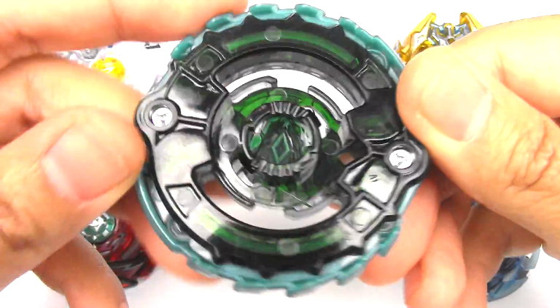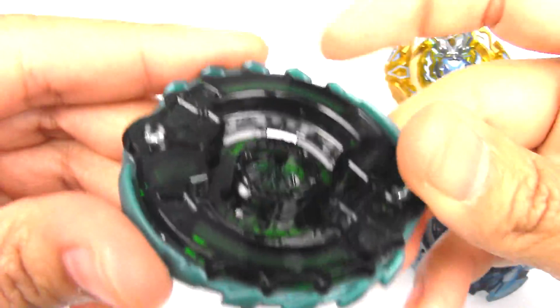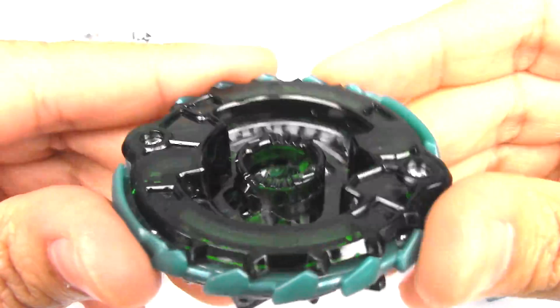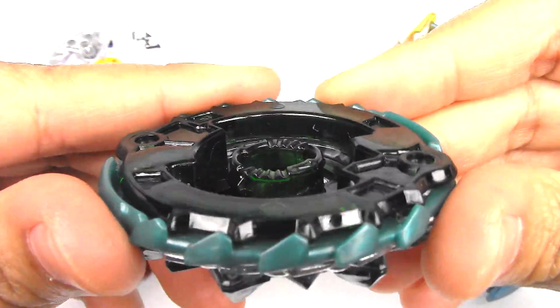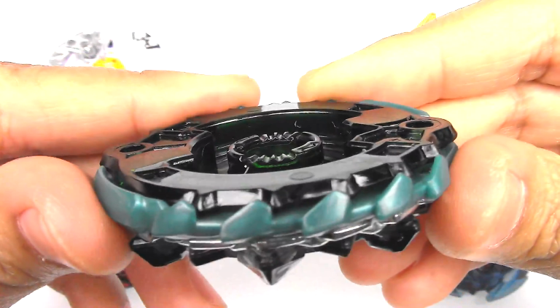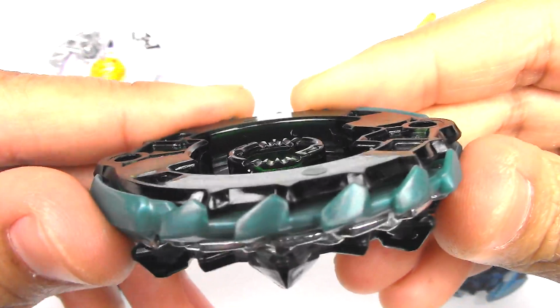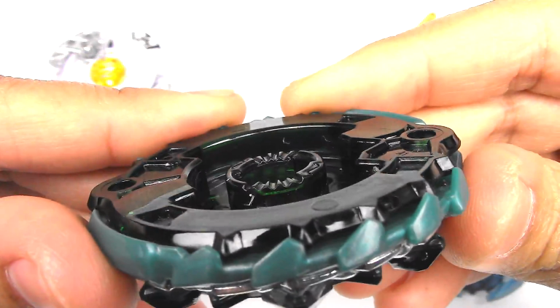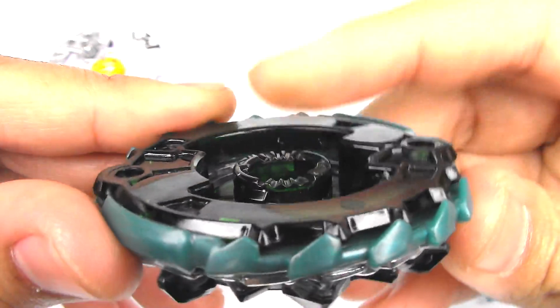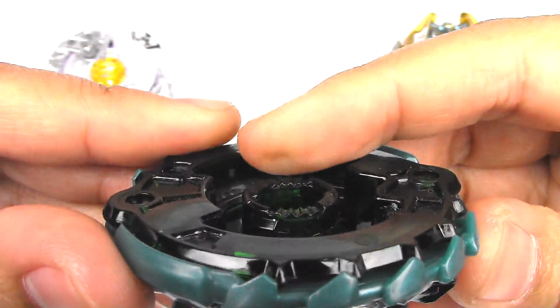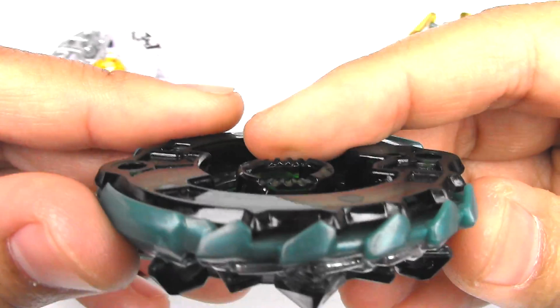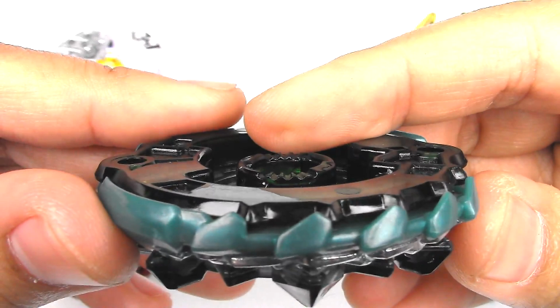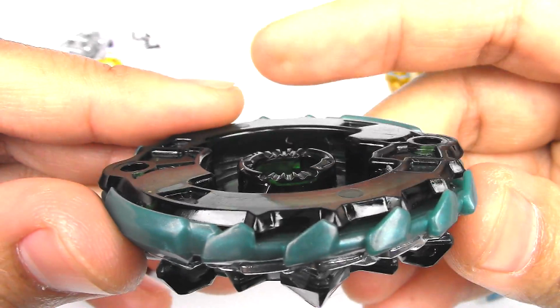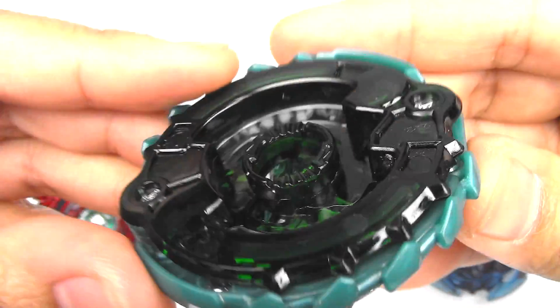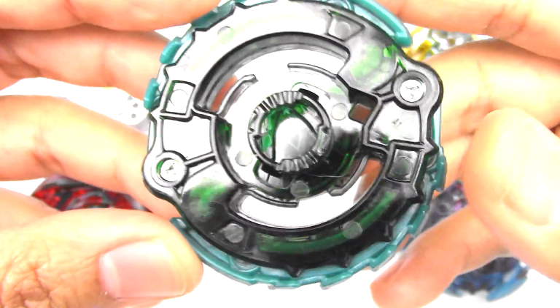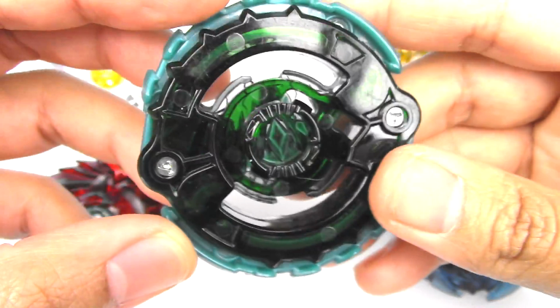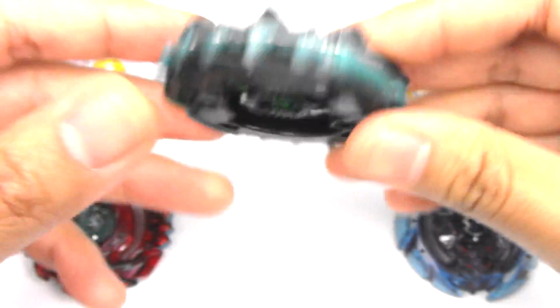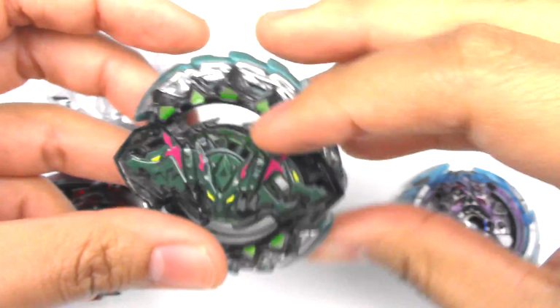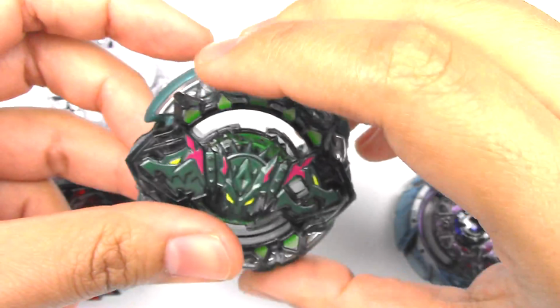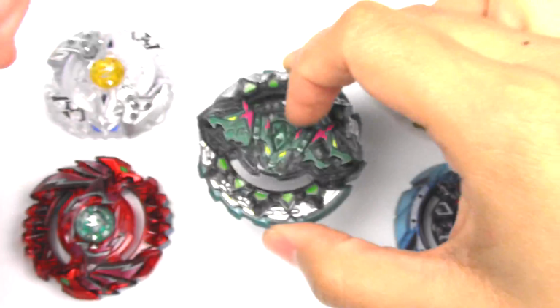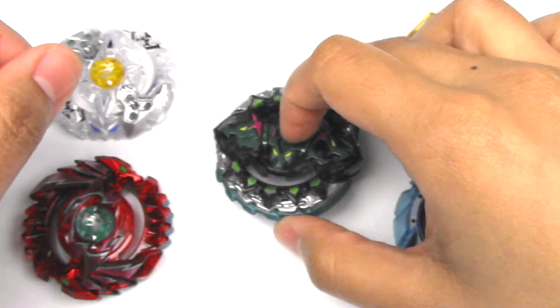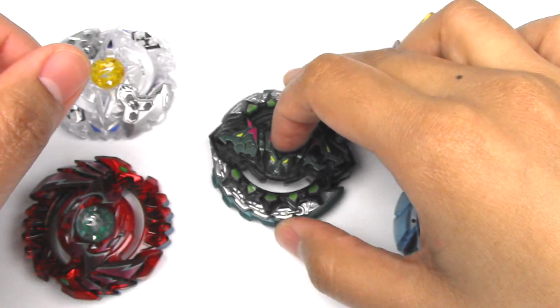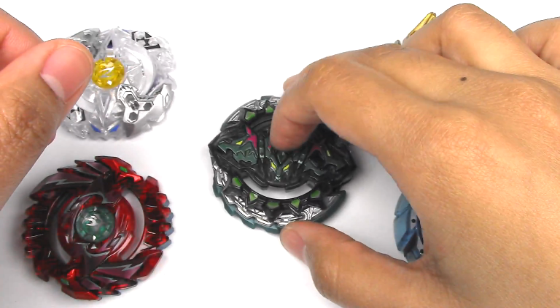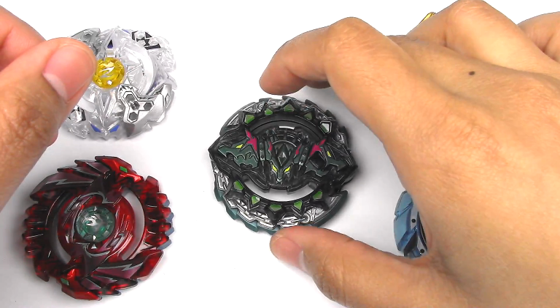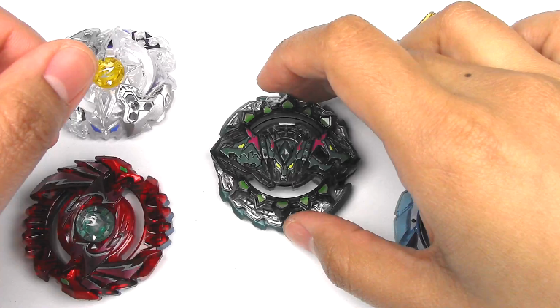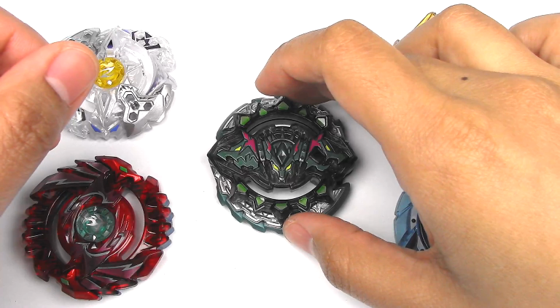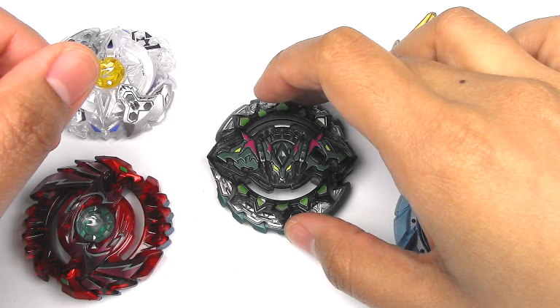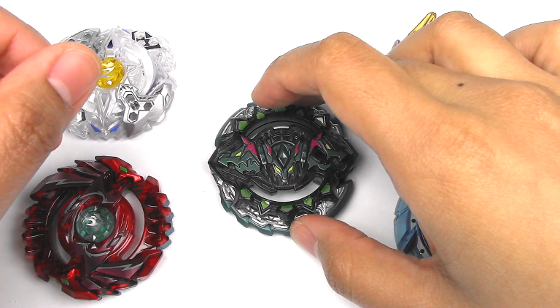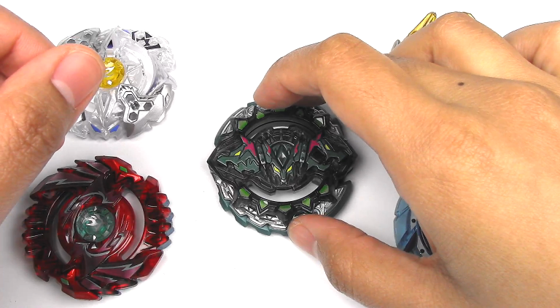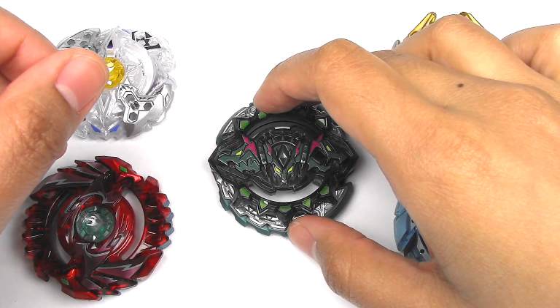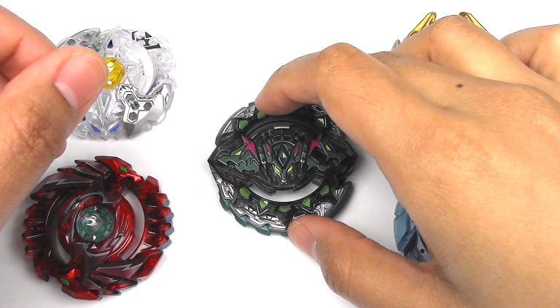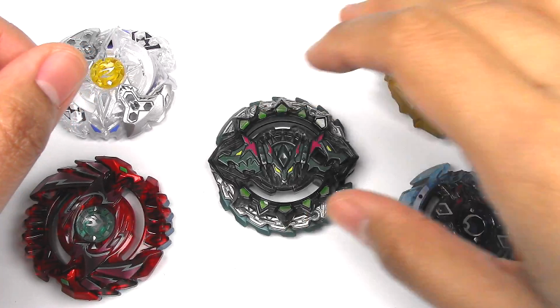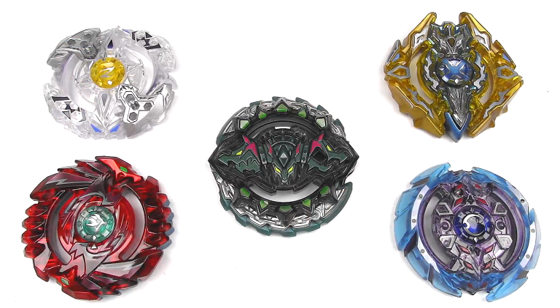And here are the teeth. I'll test out all the teeth toward the end. It's got four. Again, it's a defense-type, so I don't expect it to be over-the-top or very great, but probably decent.